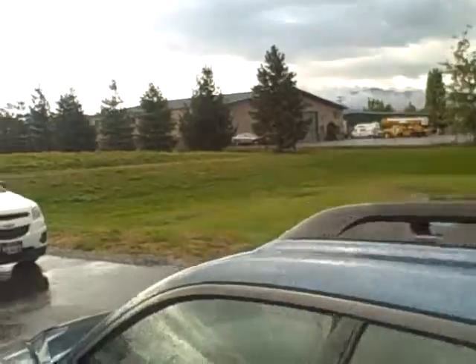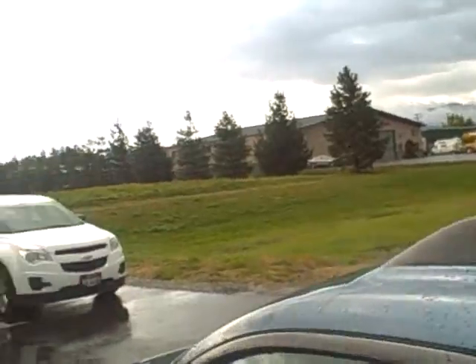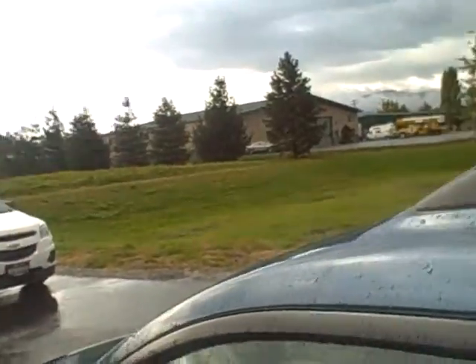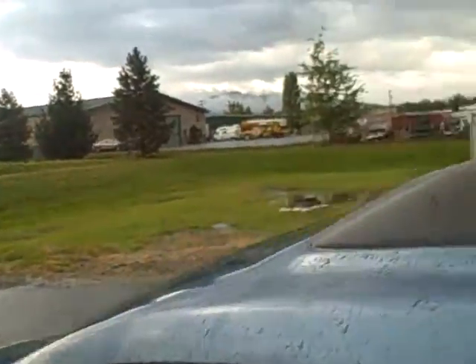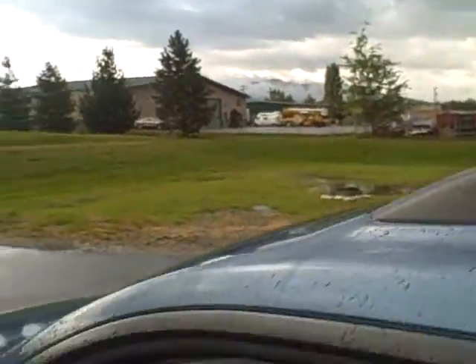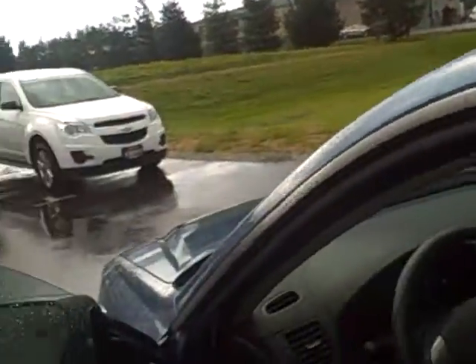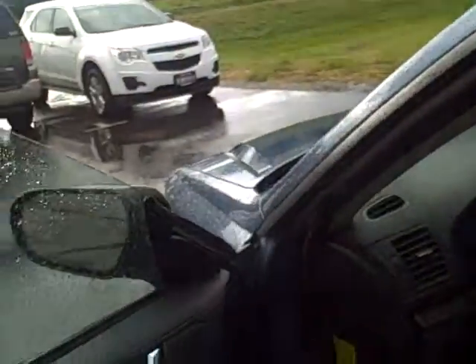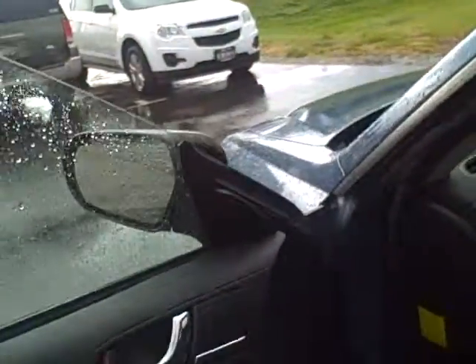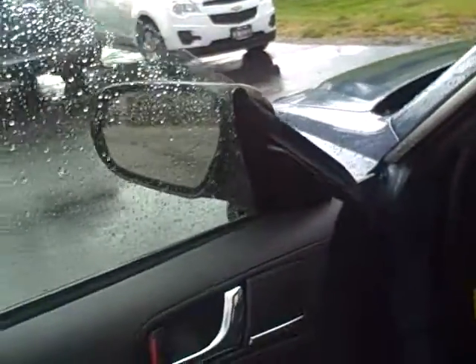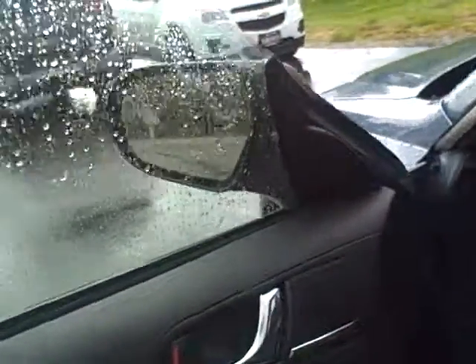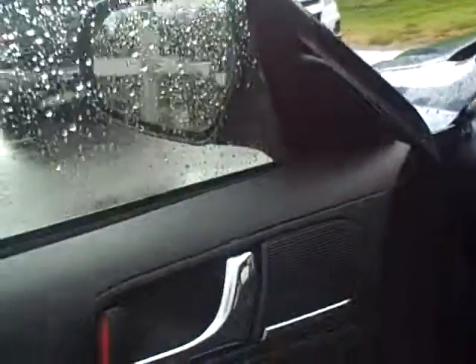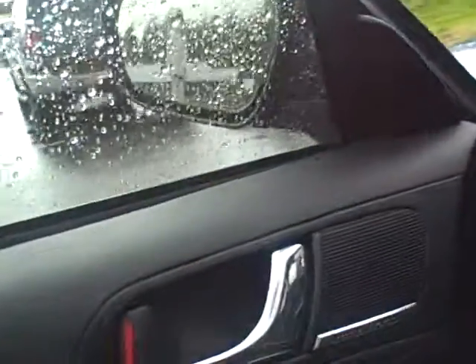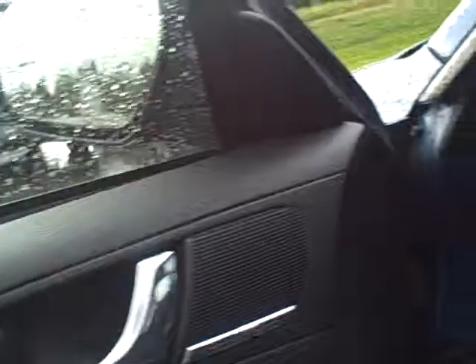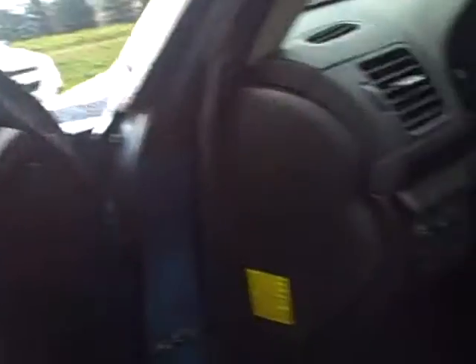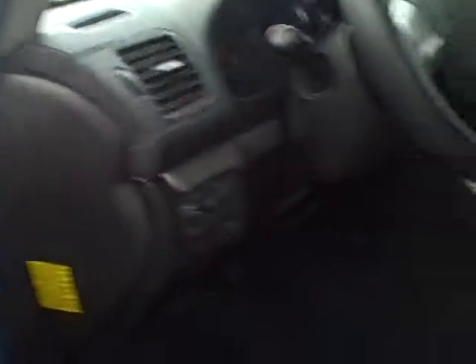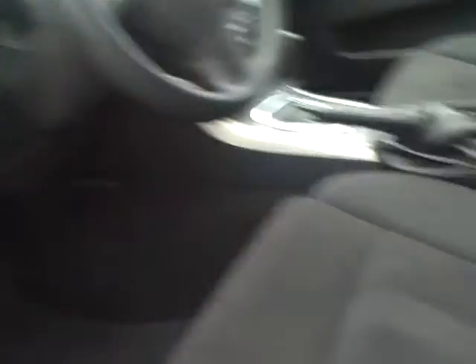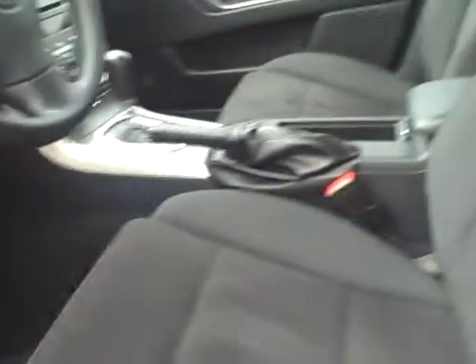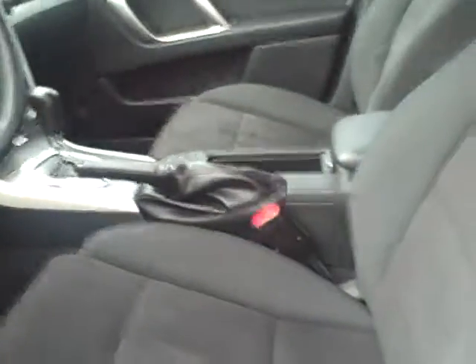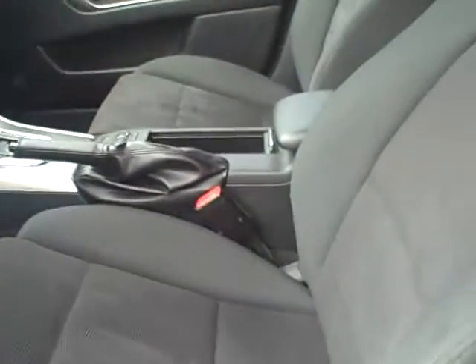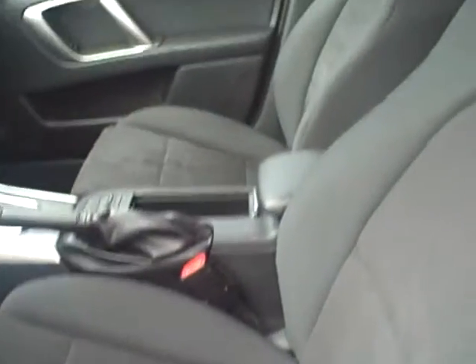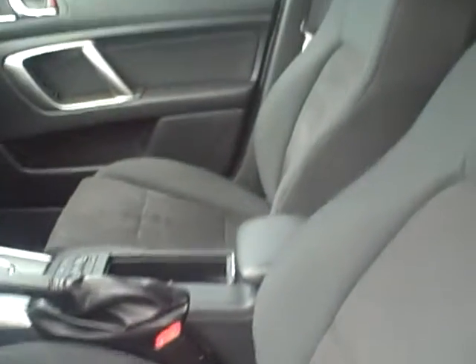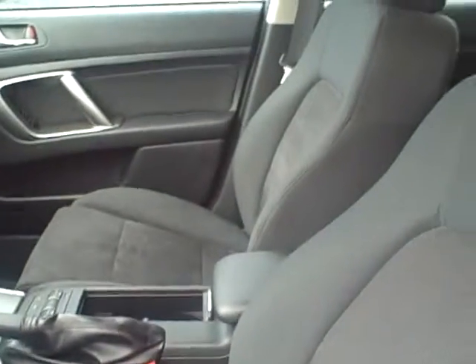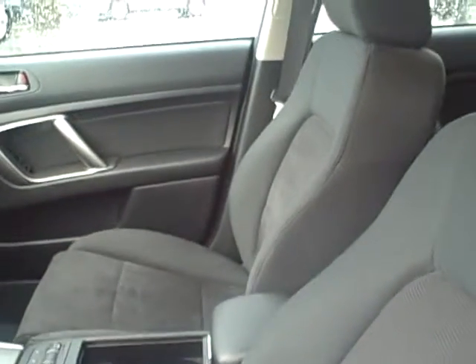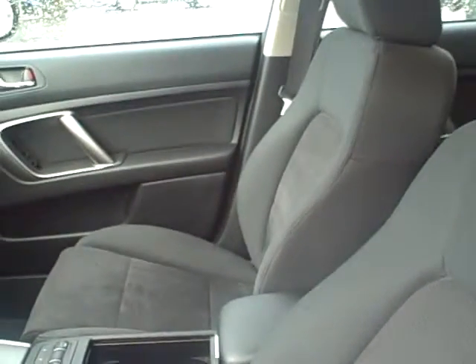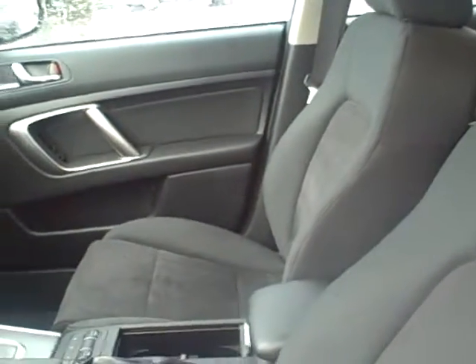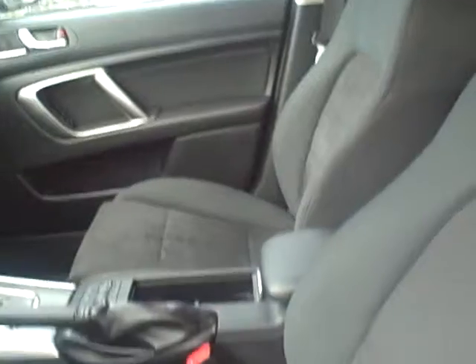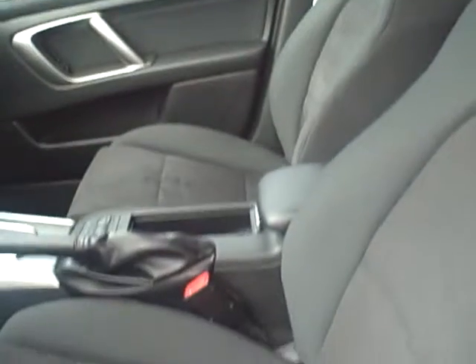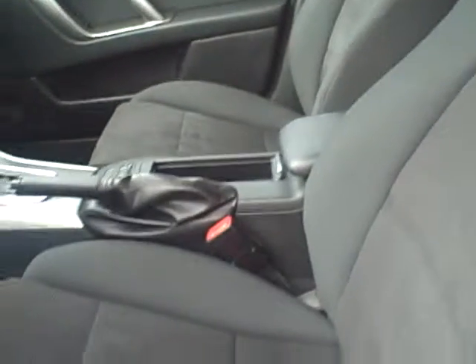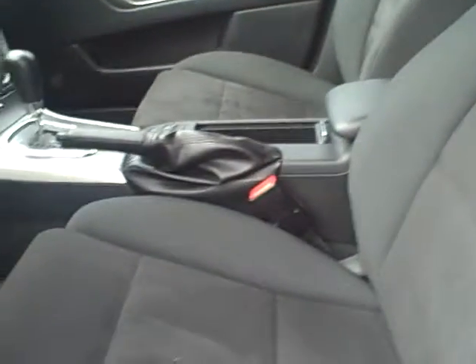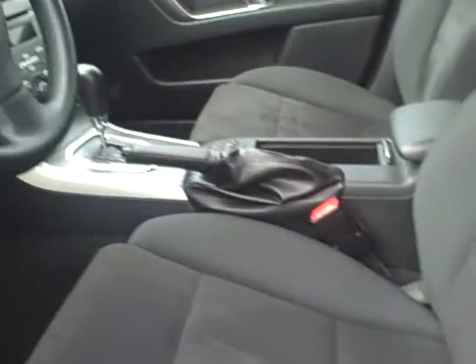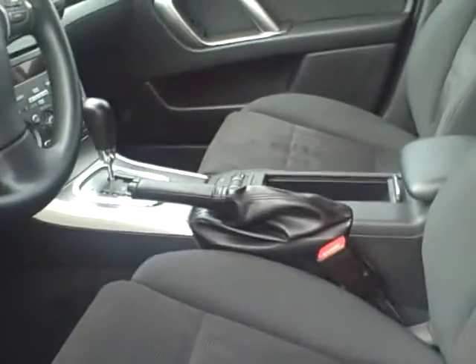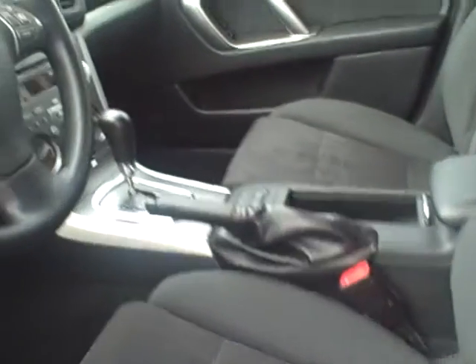Power windows, locks, and mirrors. It has the premium sound system. Charcoal cloth premium seating — power on the driver's side, and both seats are heated.